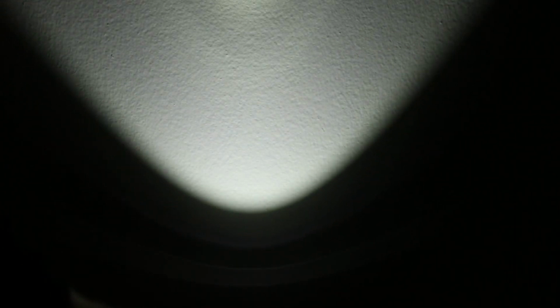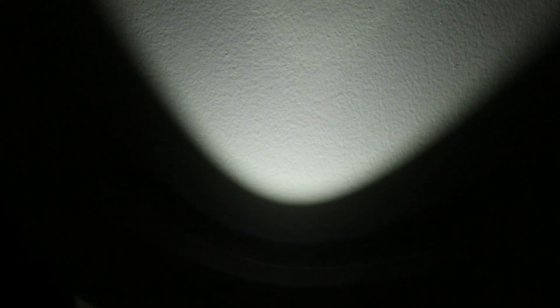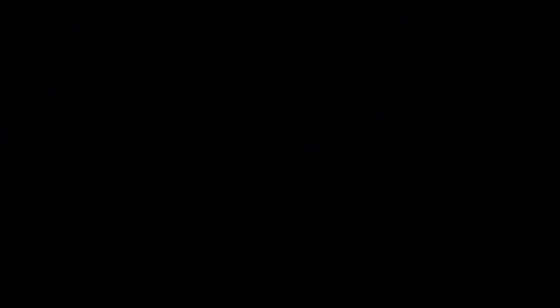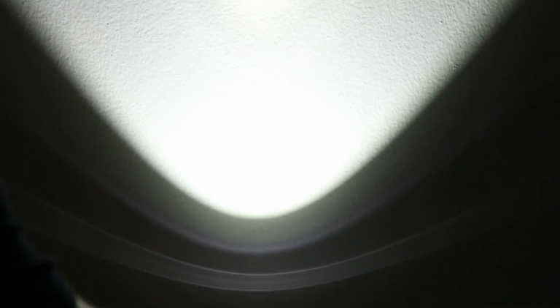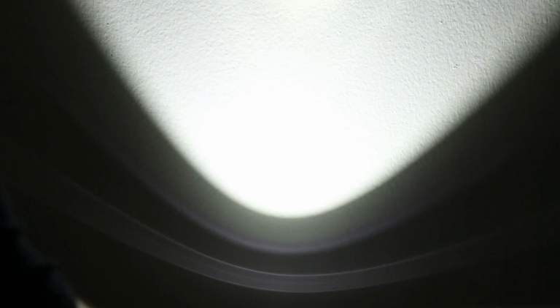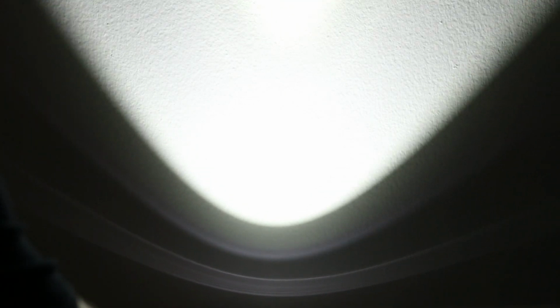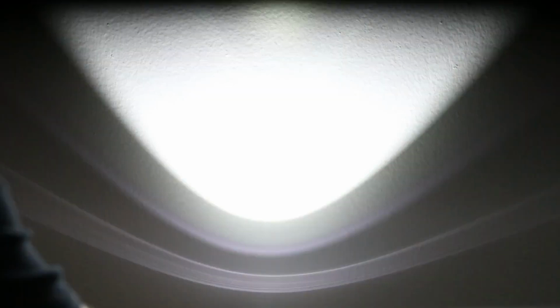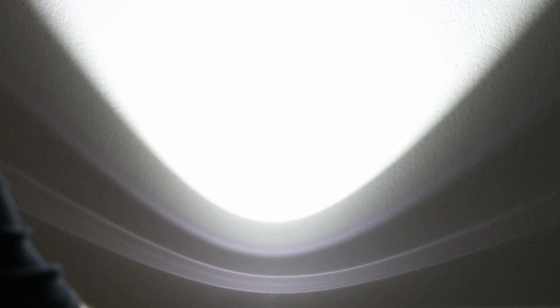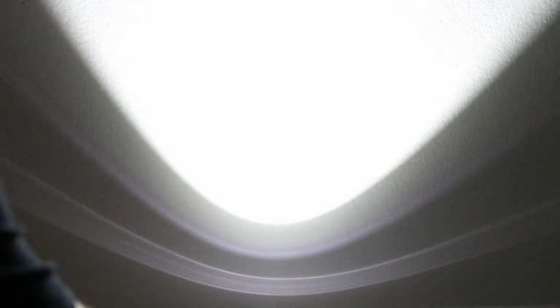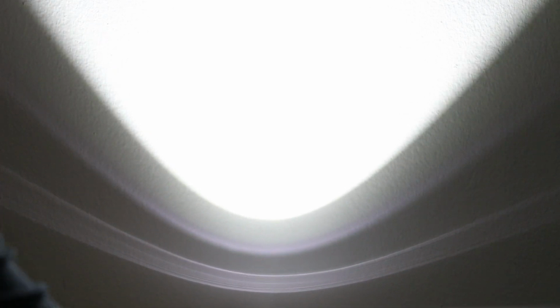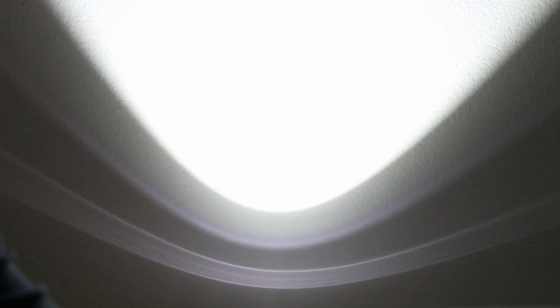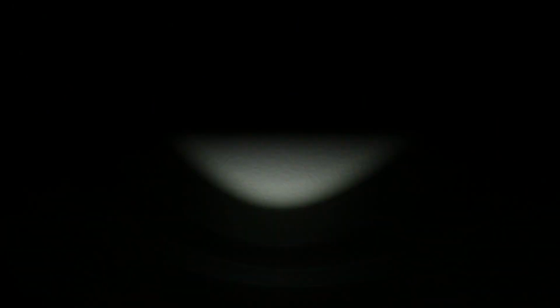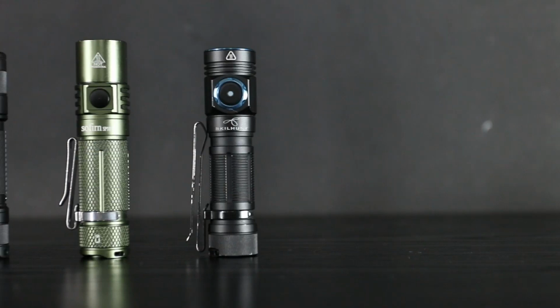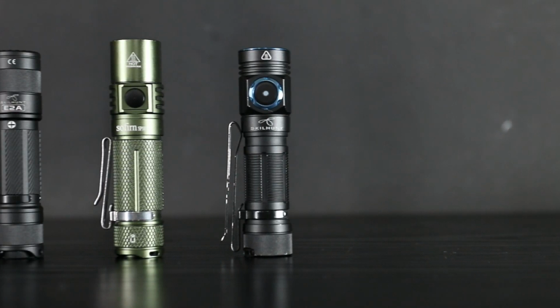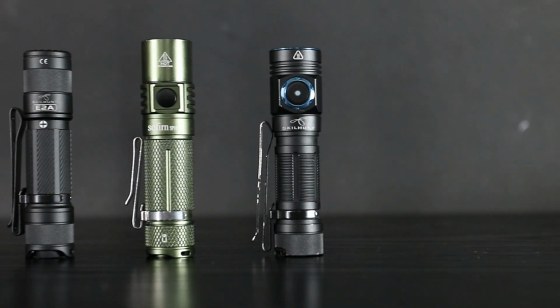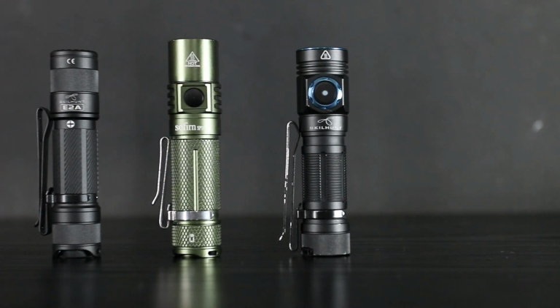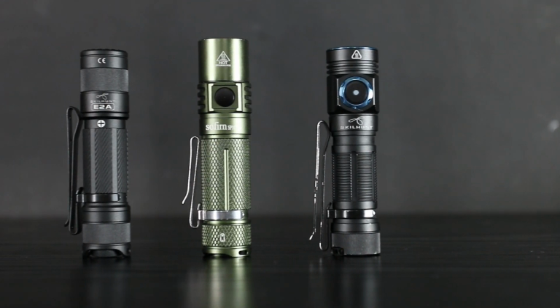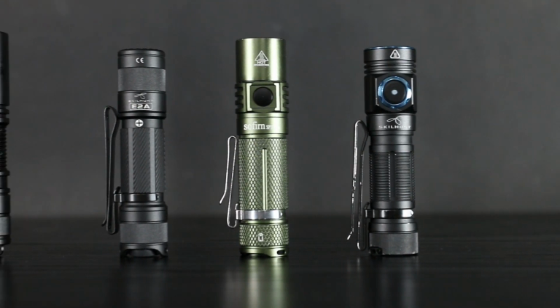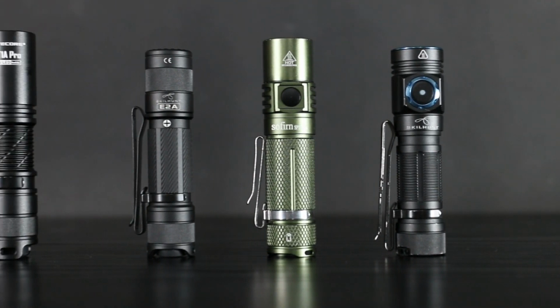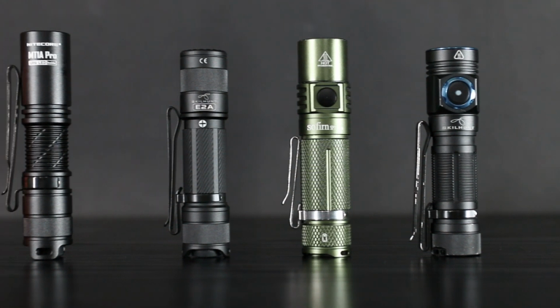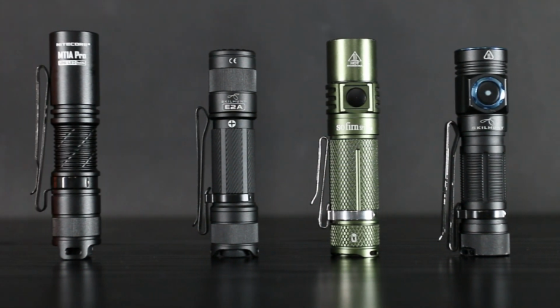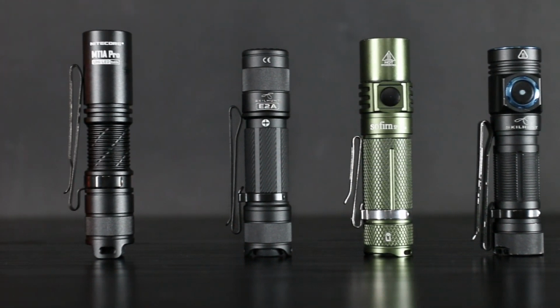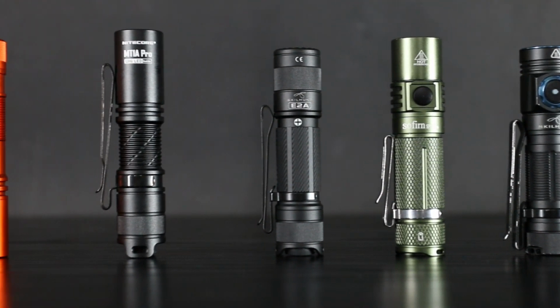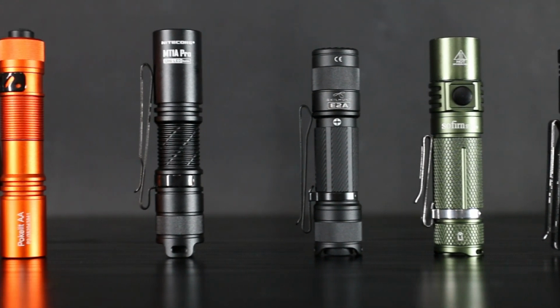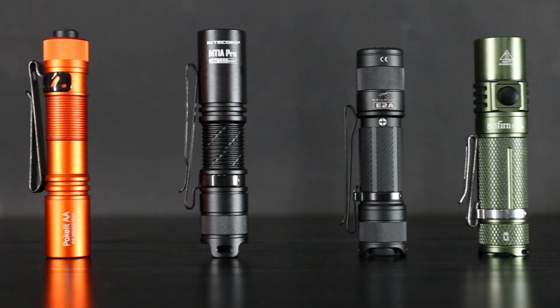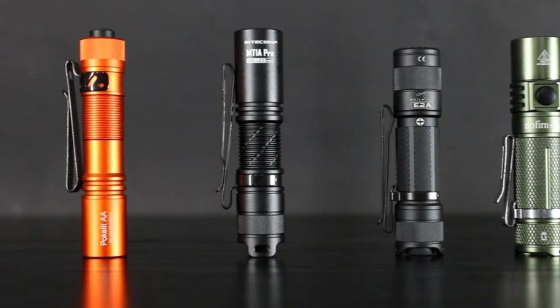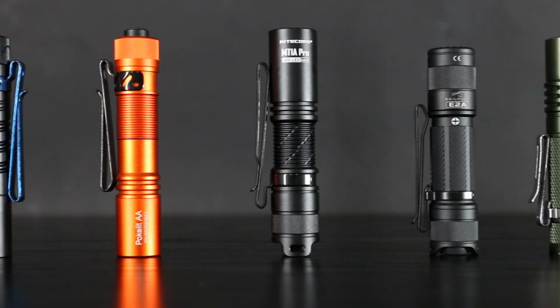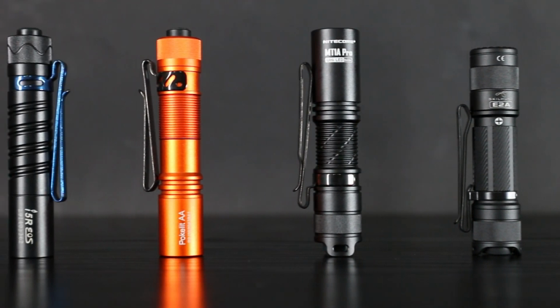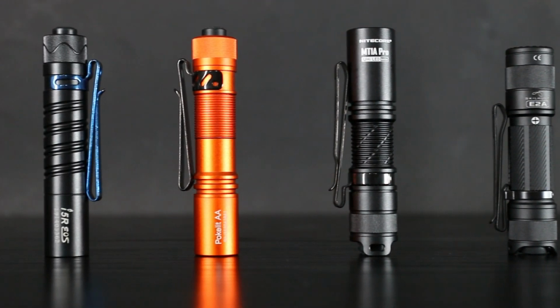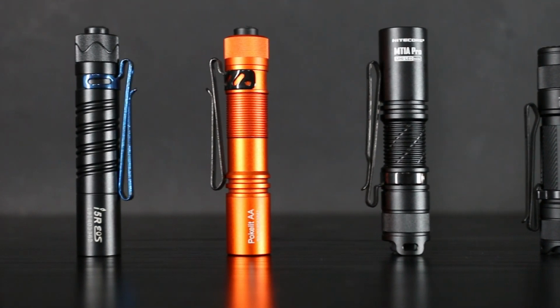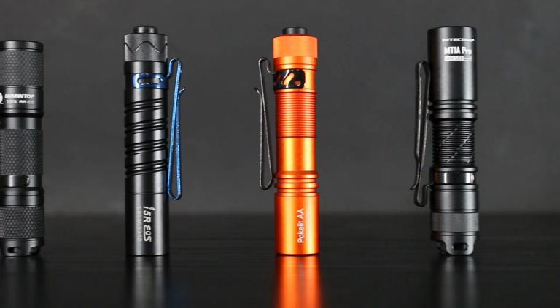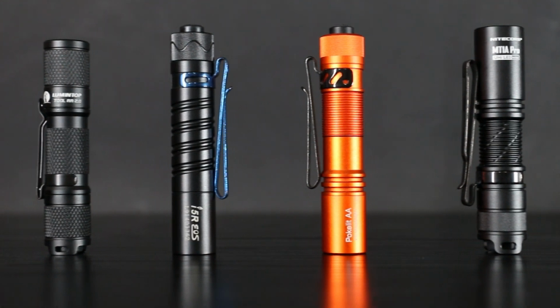This flashlight does not offer a strobe mode. So as long as strobe, high CRI, and a particular color temperature aren't deal-breakers for you, I would say this may be the perfect flashlight for you. At the moment, there are no other versions or colorways, but who knows what the future might bring.